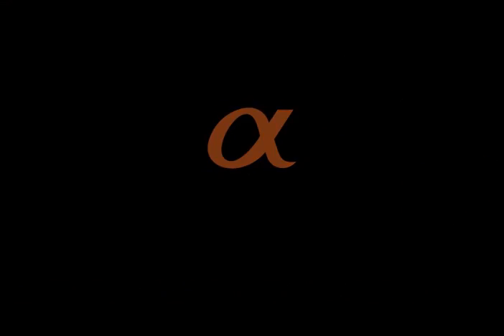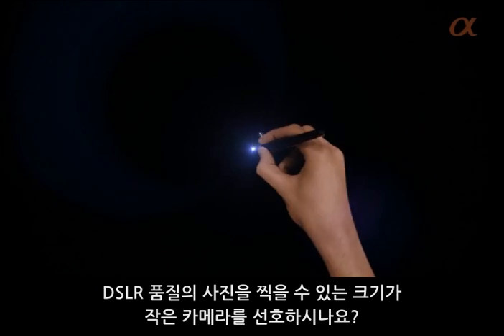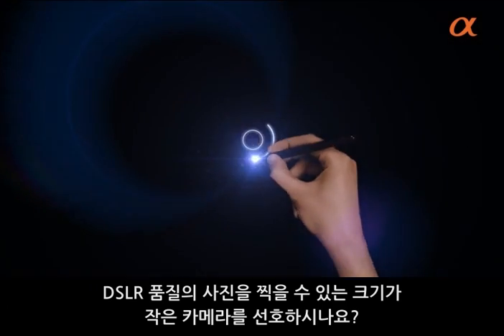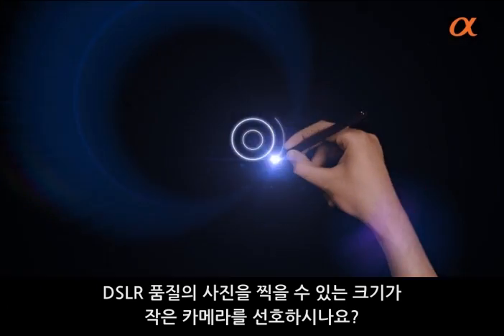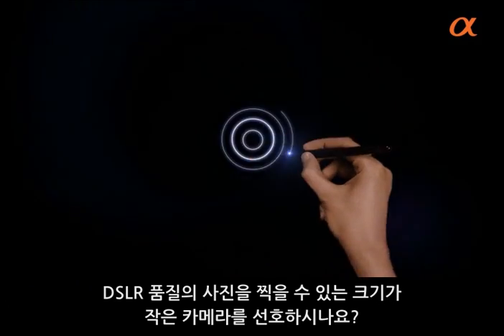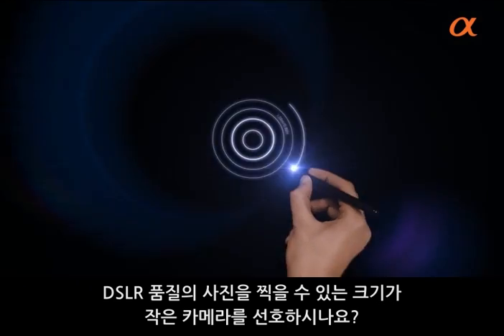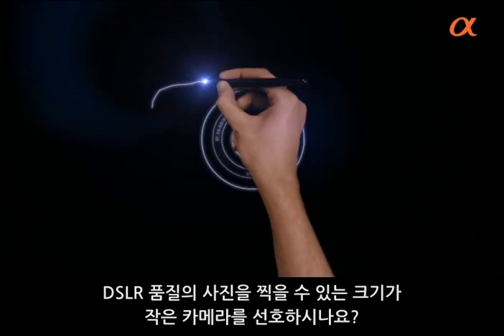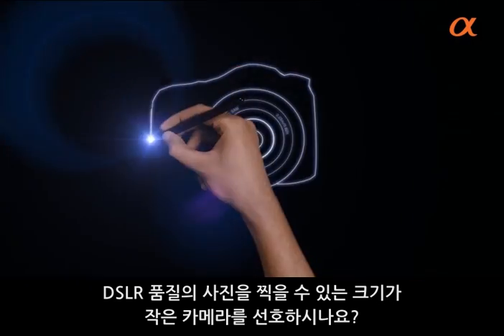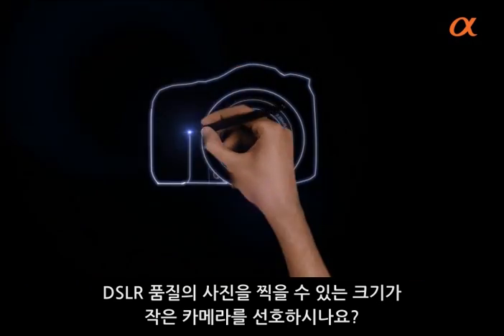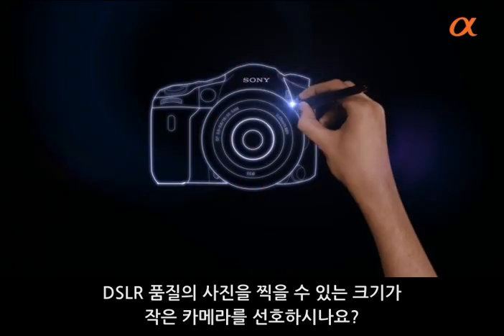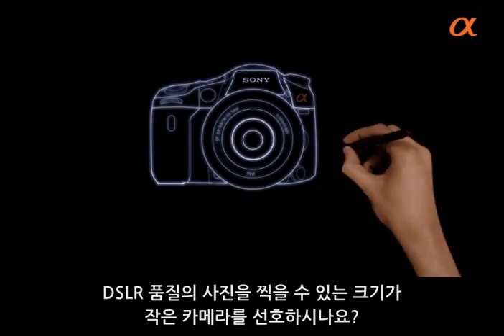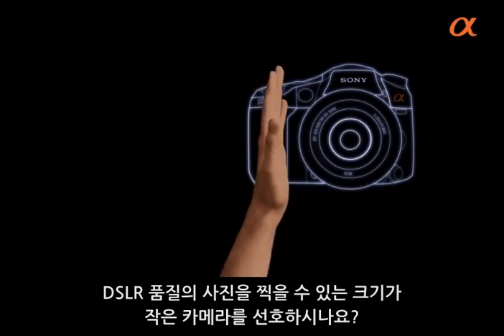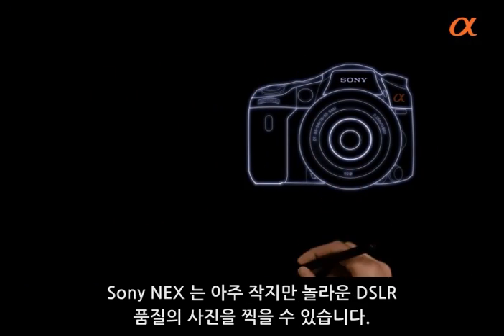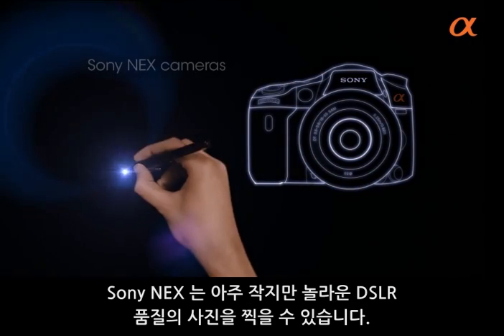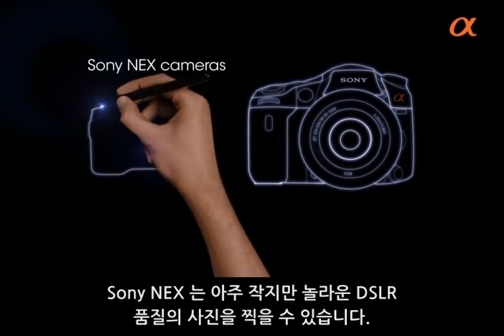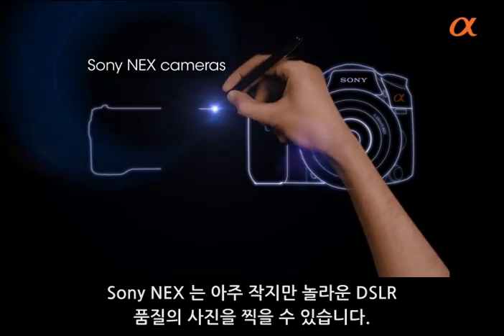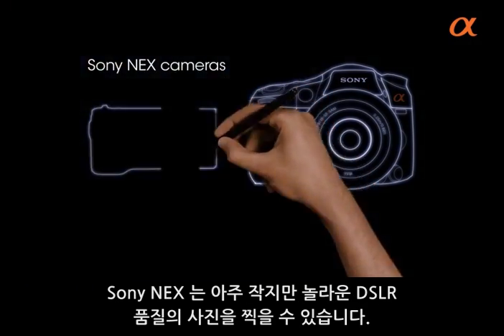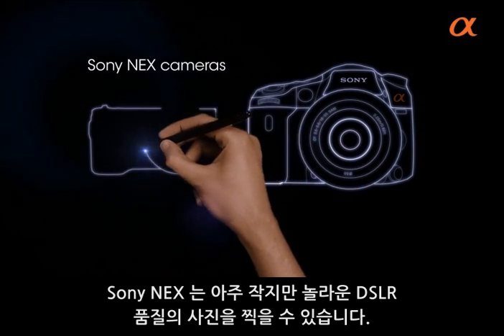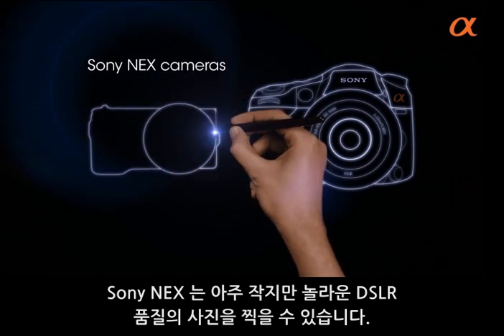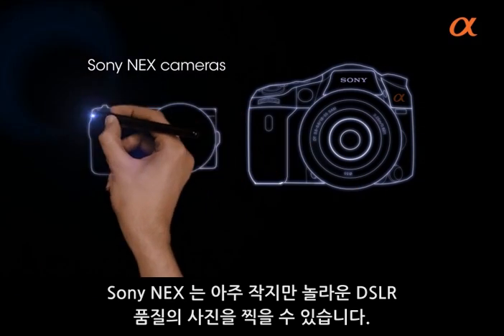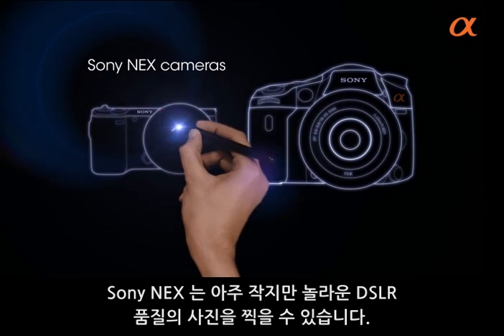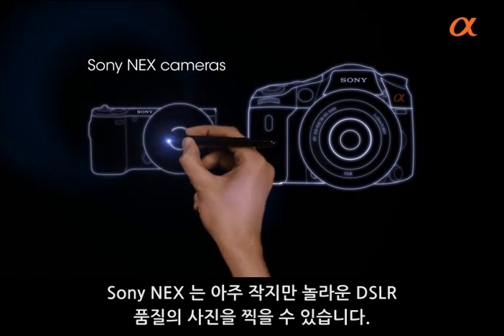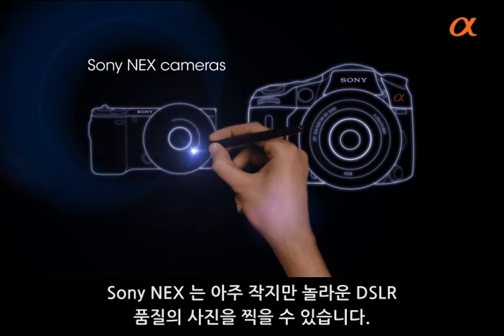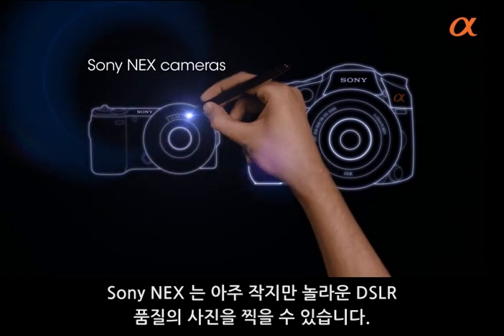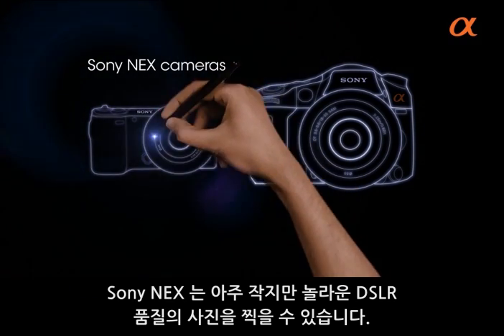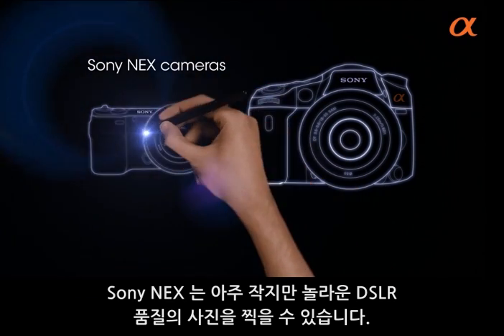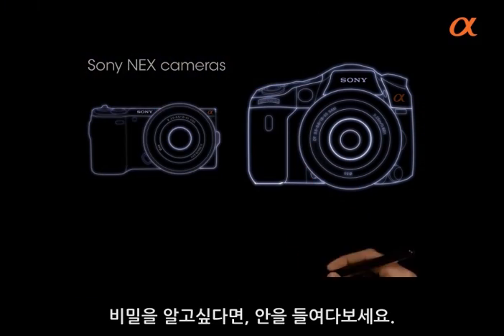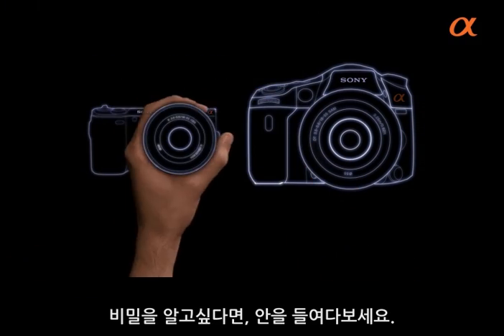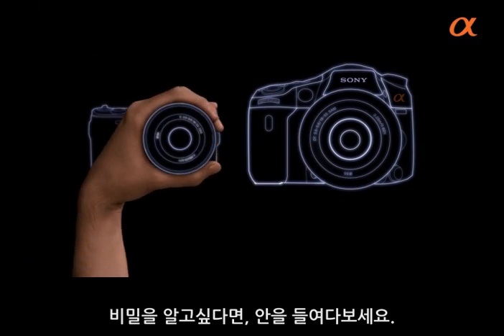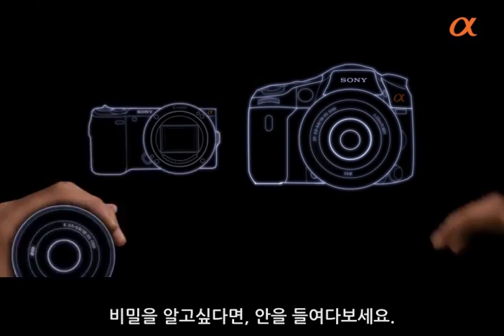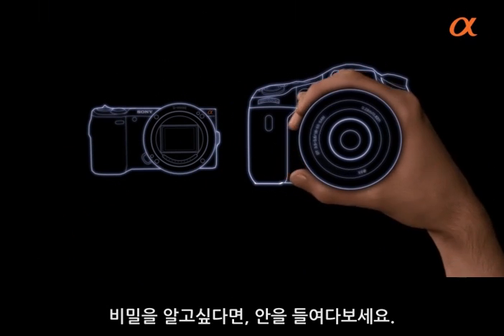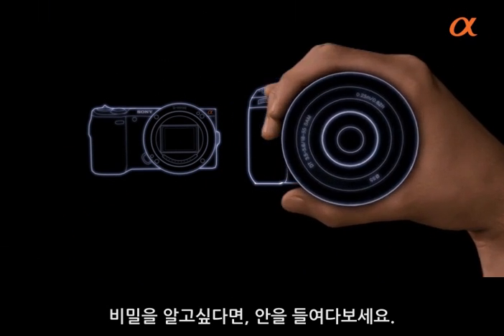You want to take digital SLR quality pictures, but prefer smaller cameras? The Sony NEX is as small as a compact, but takes amazing digital SLR quality pictures. If you want to know the secret, take a look inside.